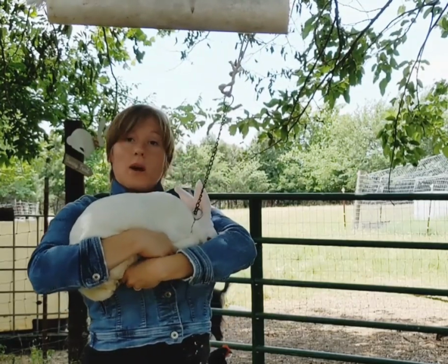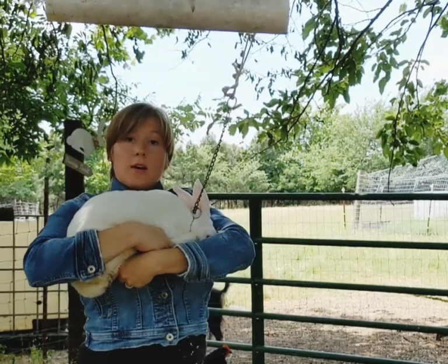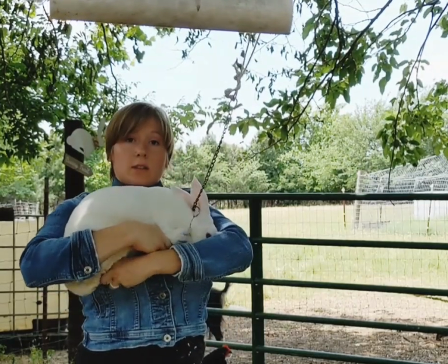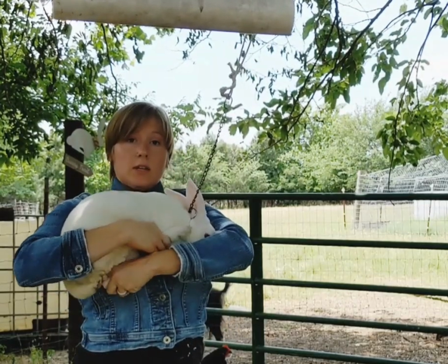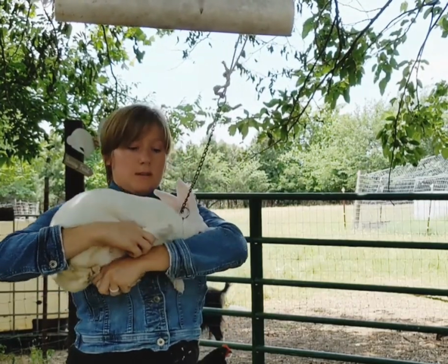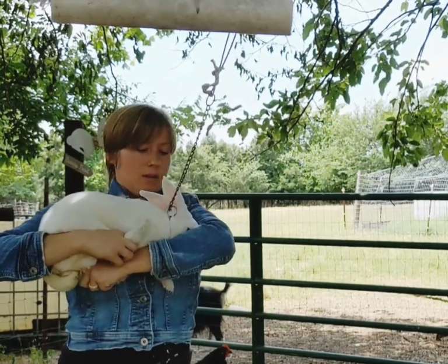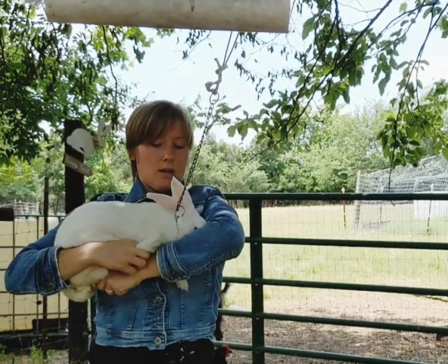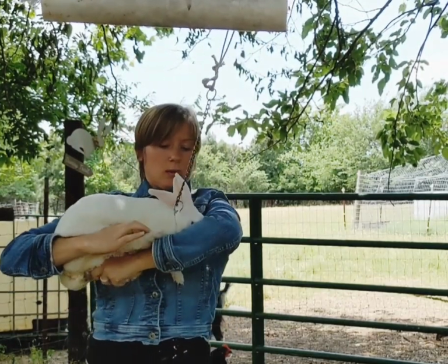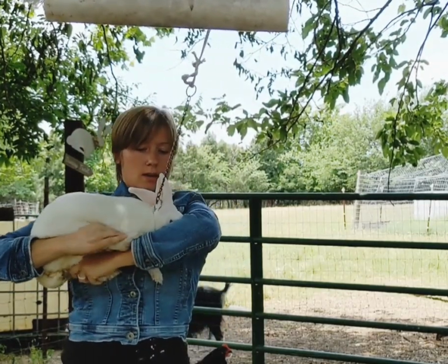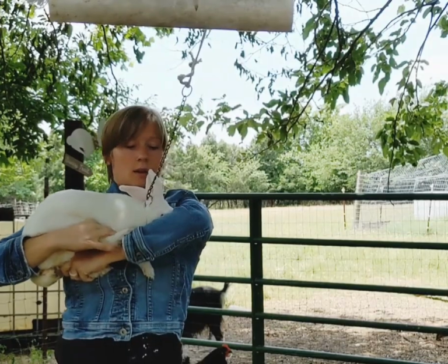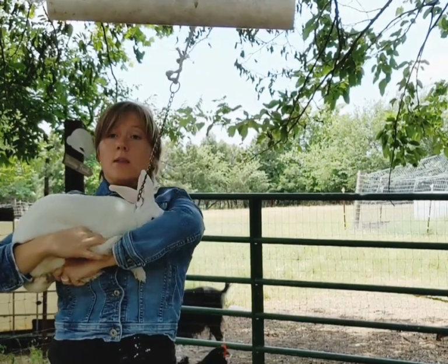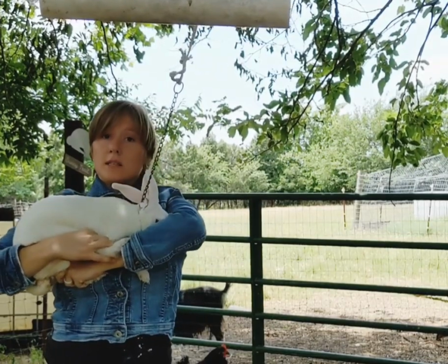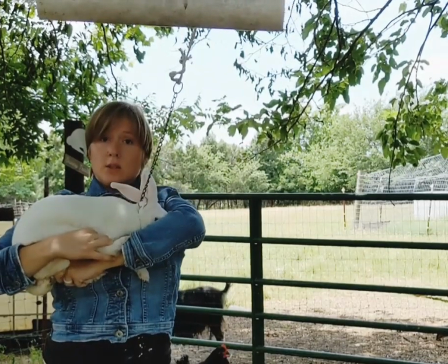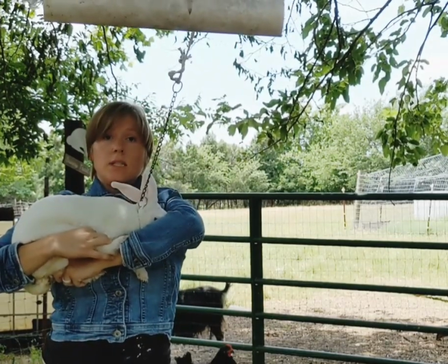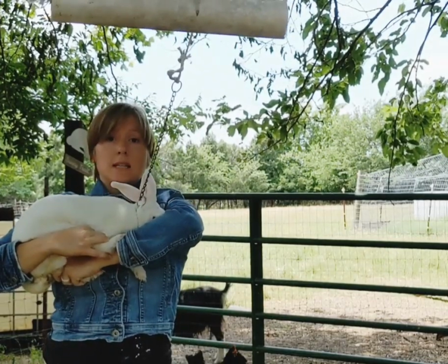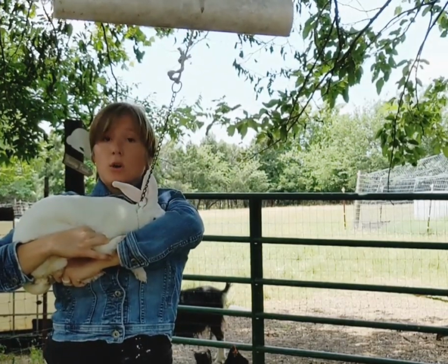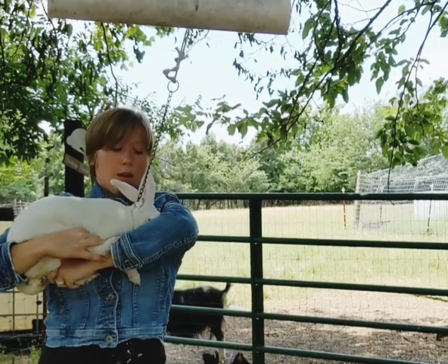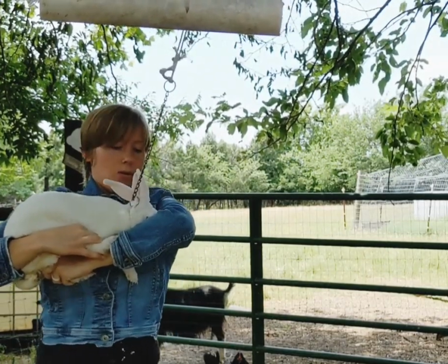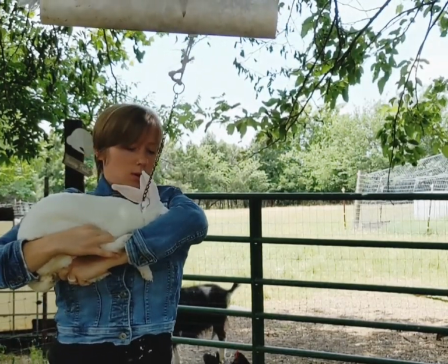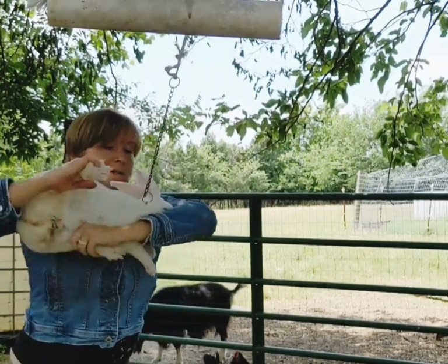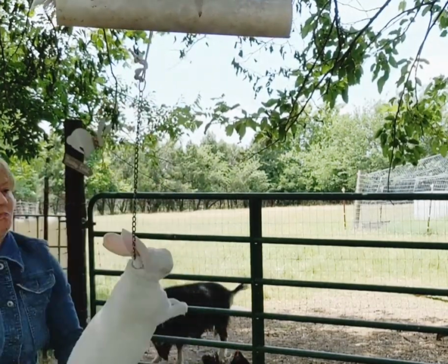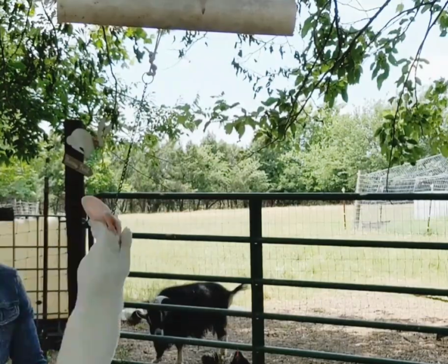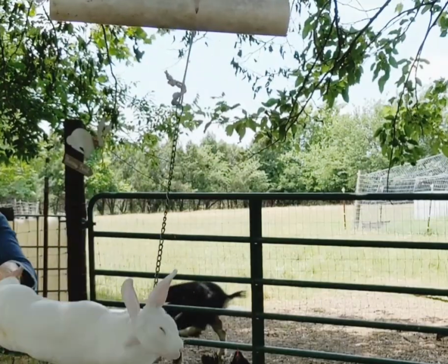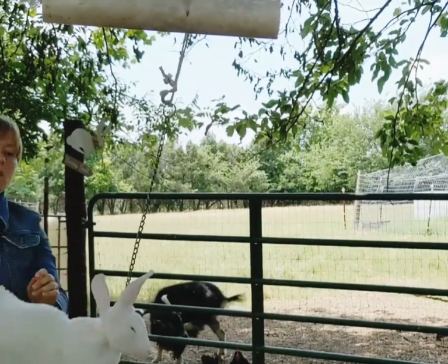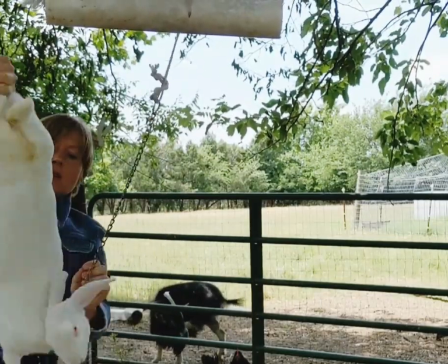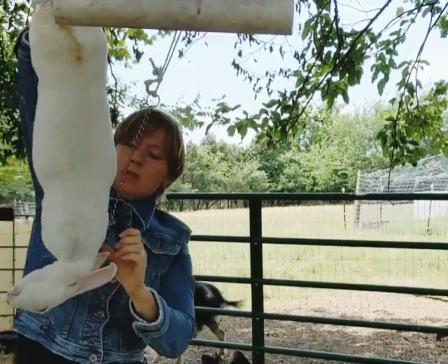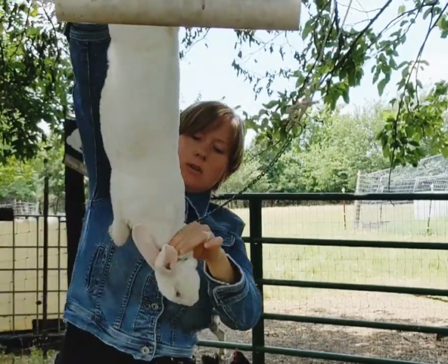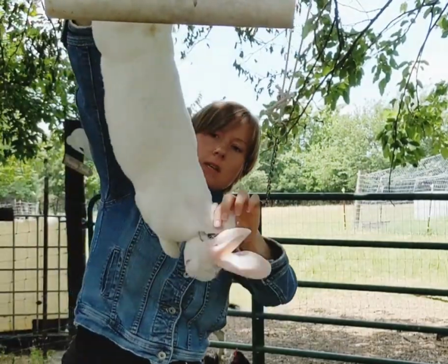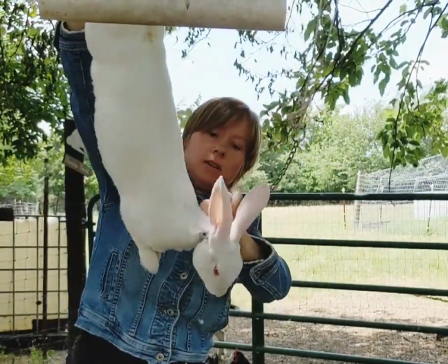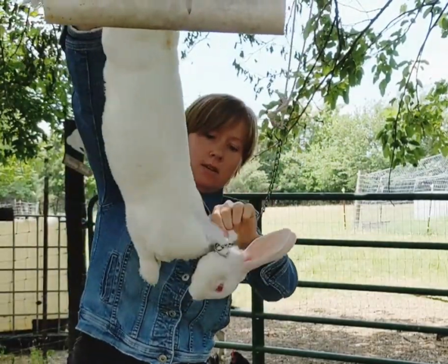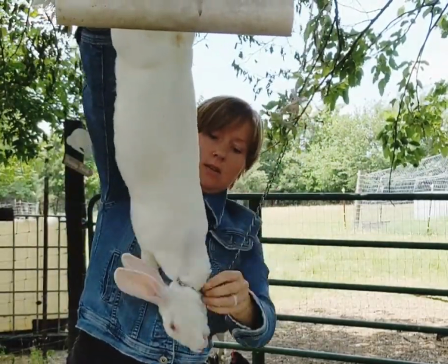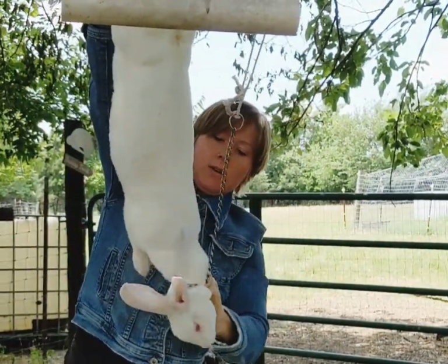Grab the hind feet securely. And then because this is an adult, you need to yank down as hard as you can. You can see — she's gone.